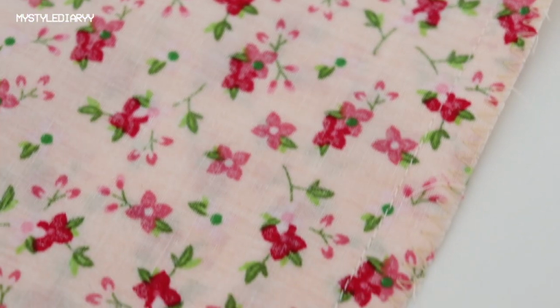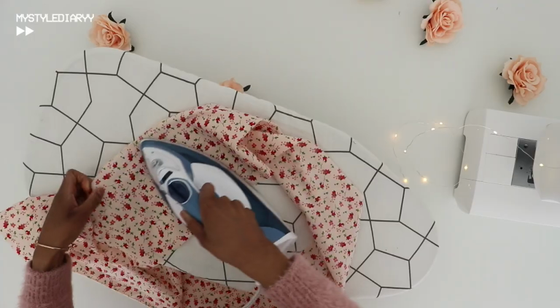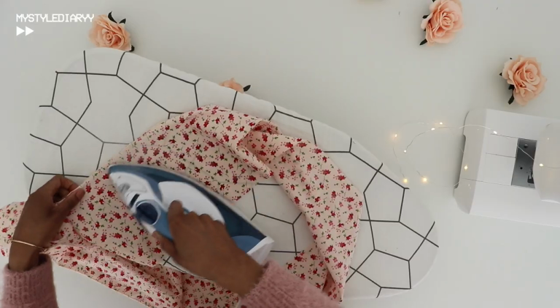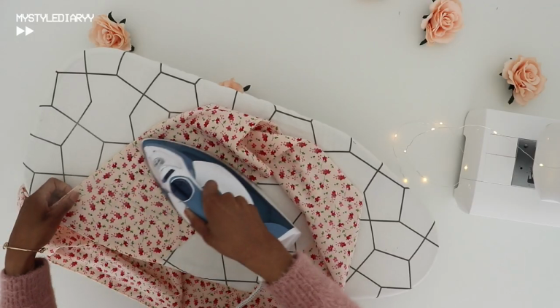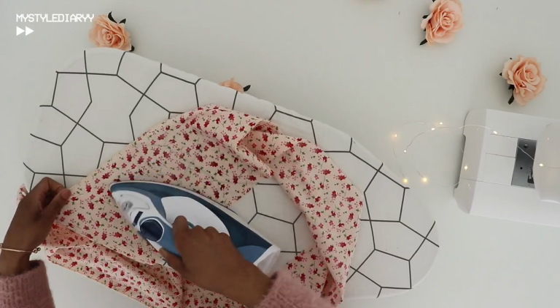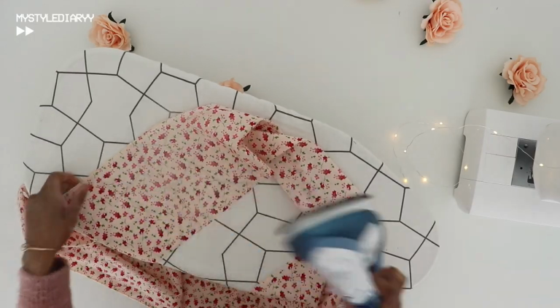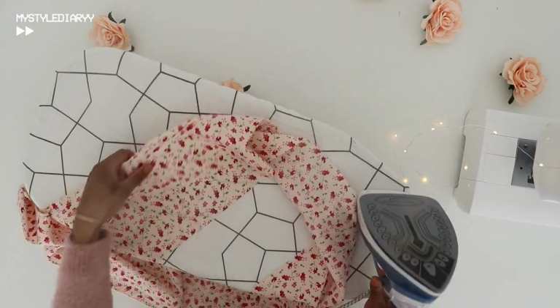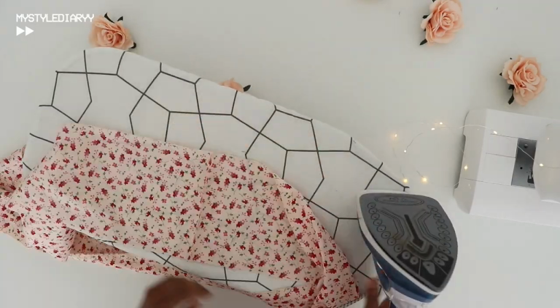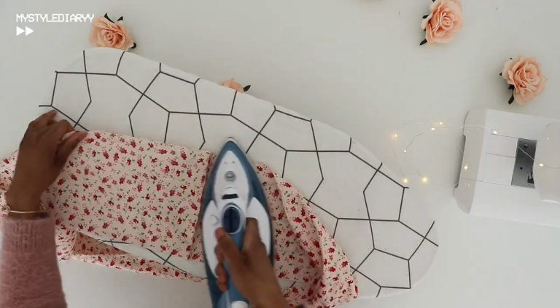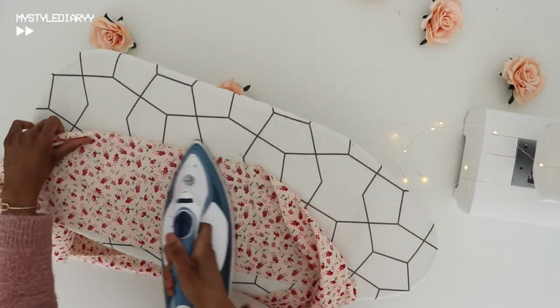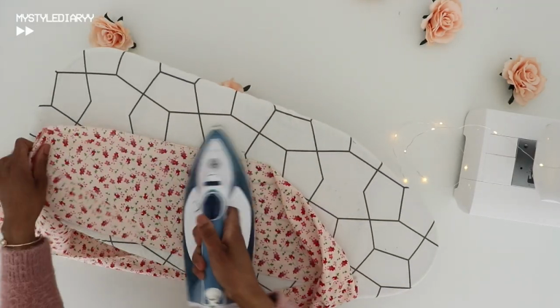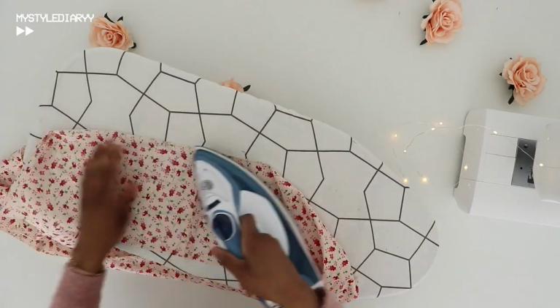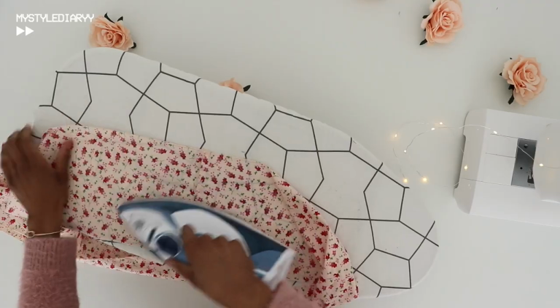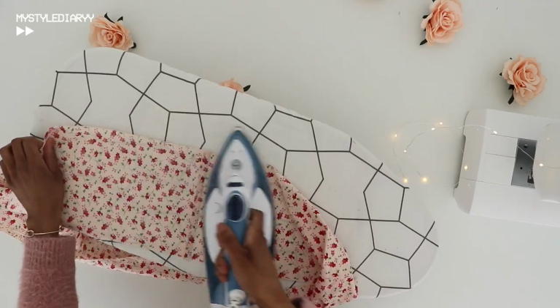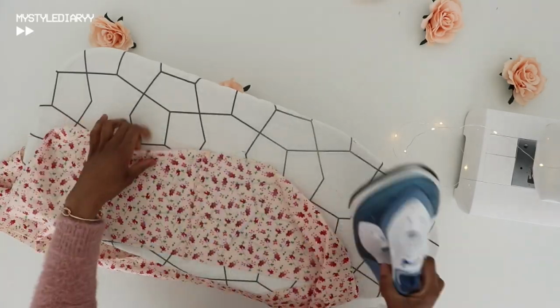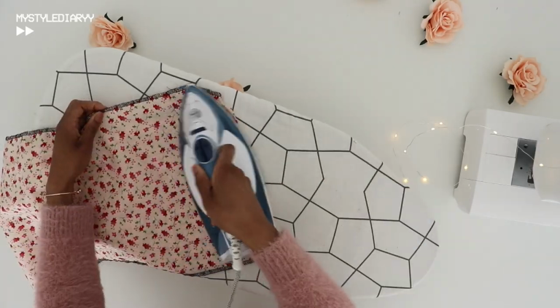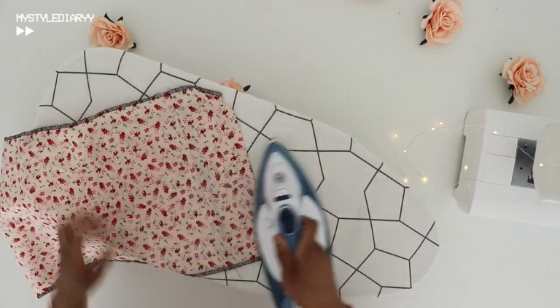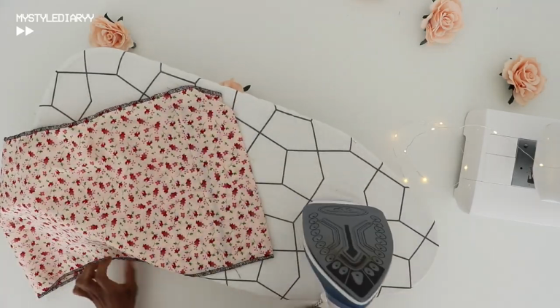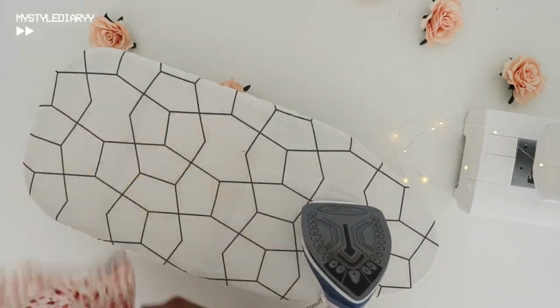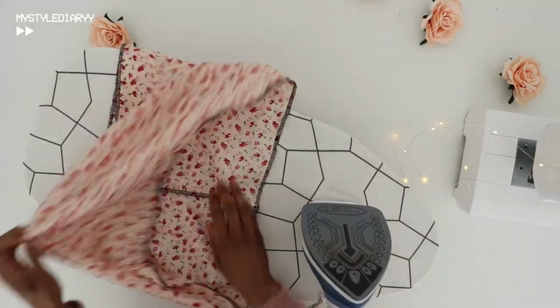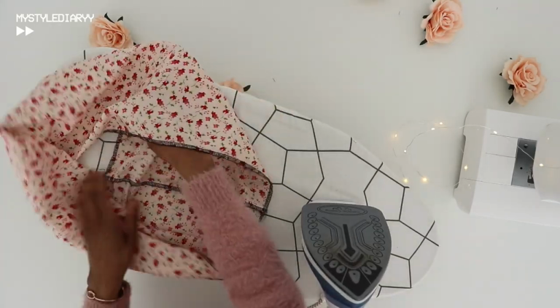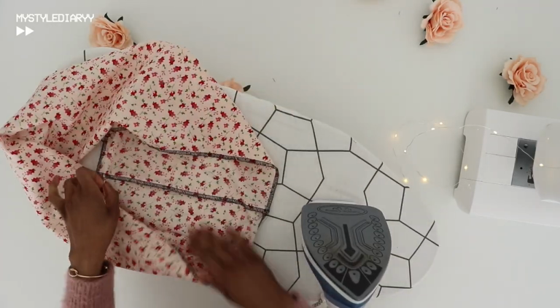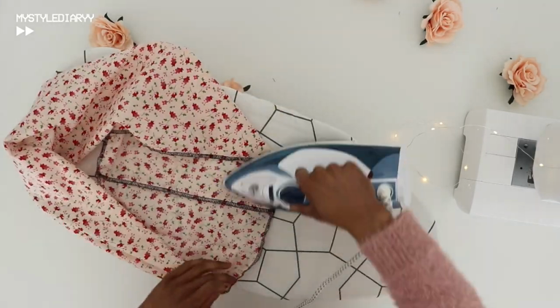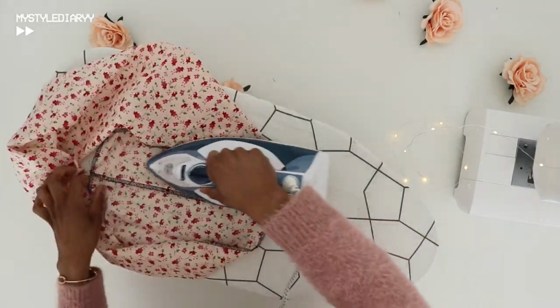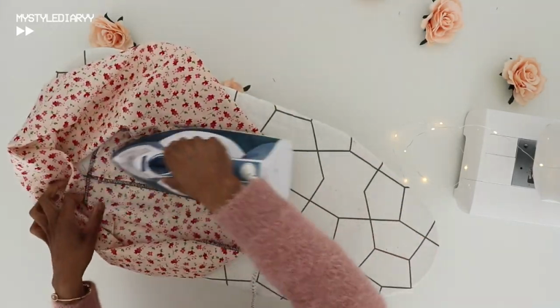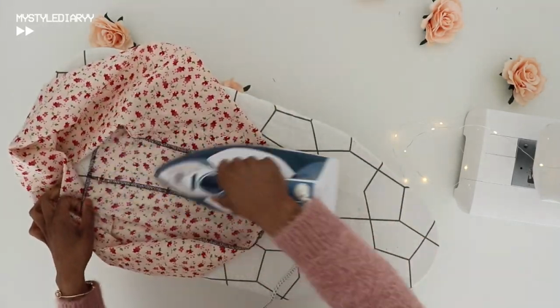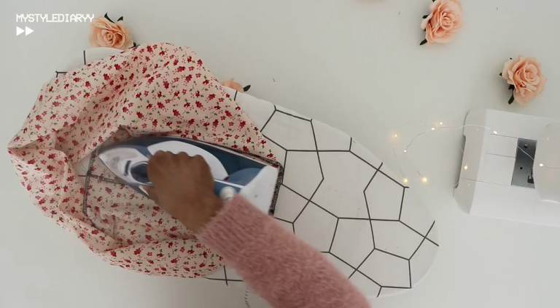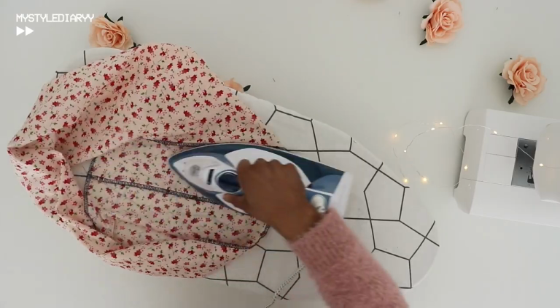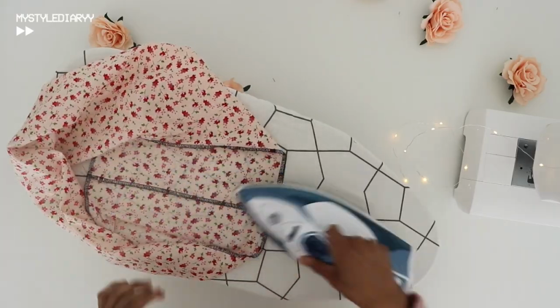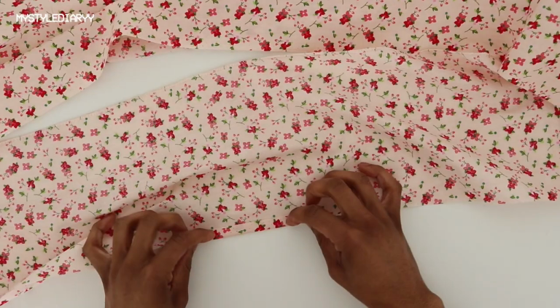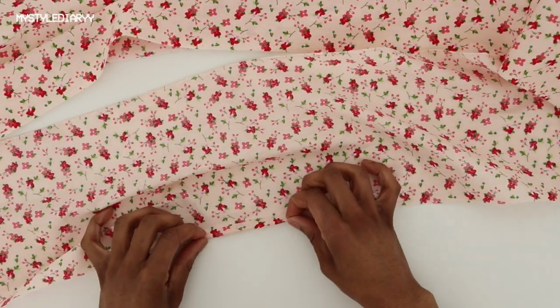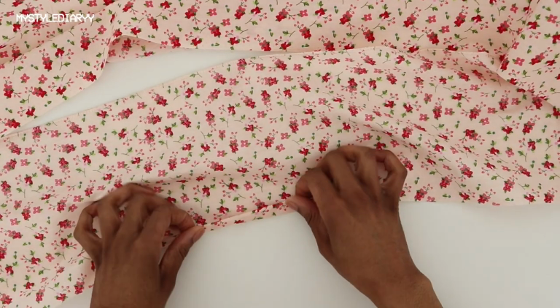Press the seams on both sides, including the bottom edge.